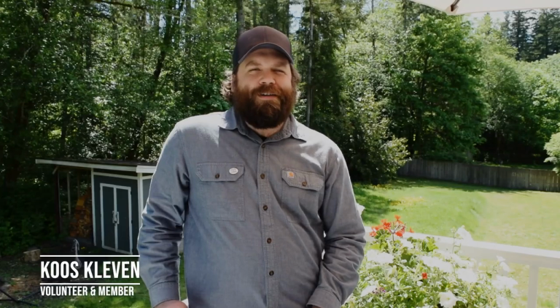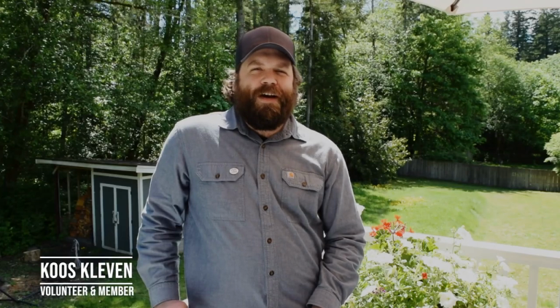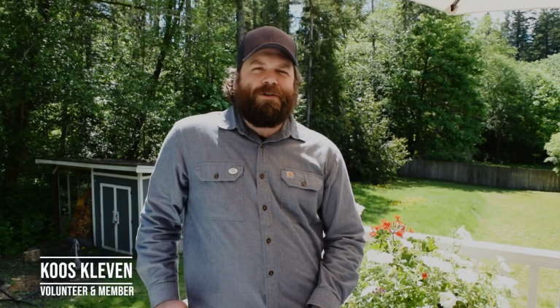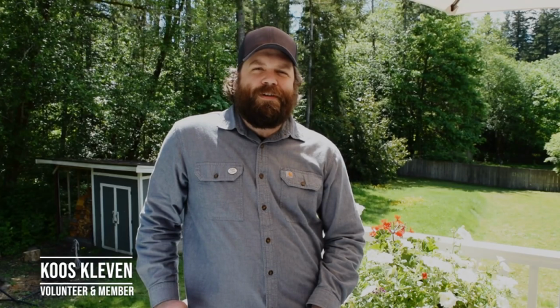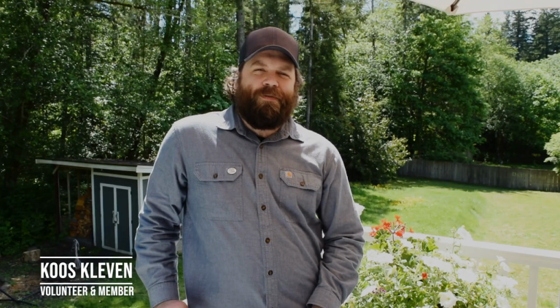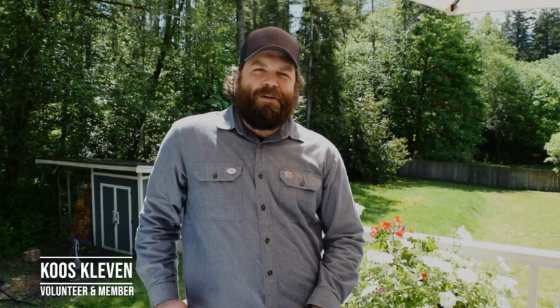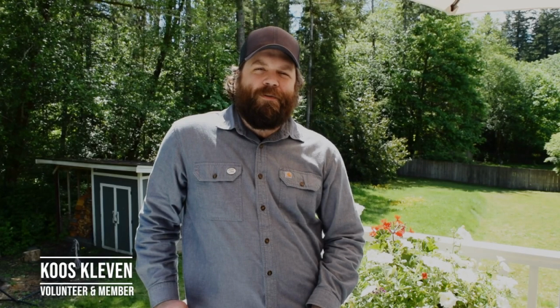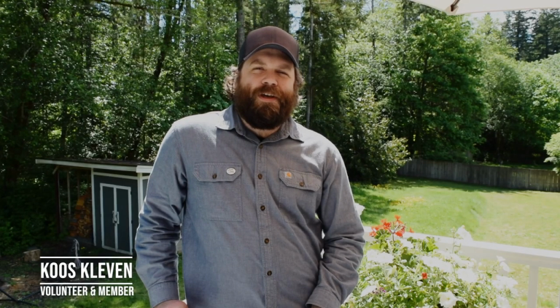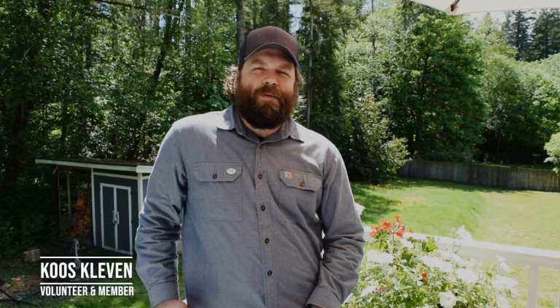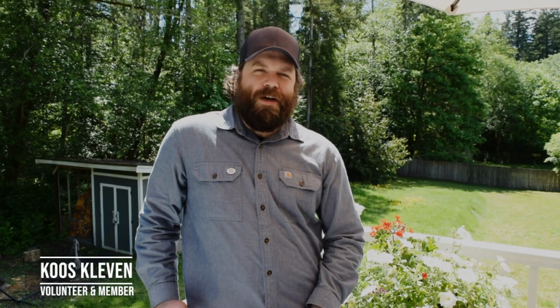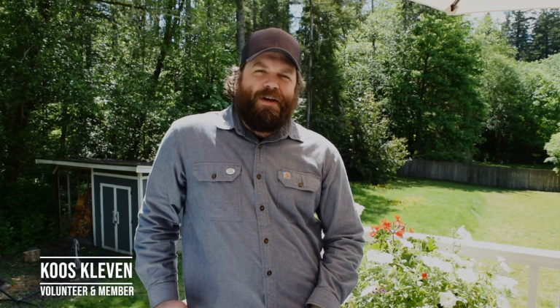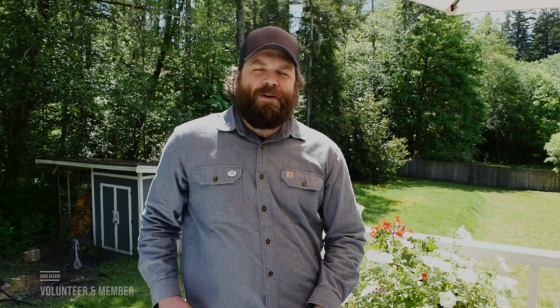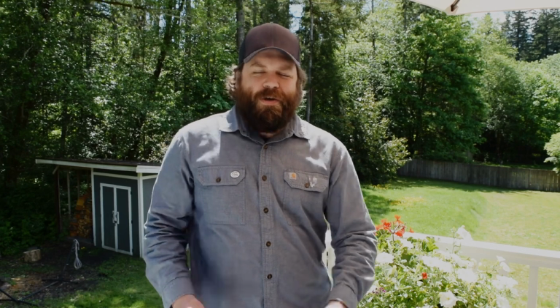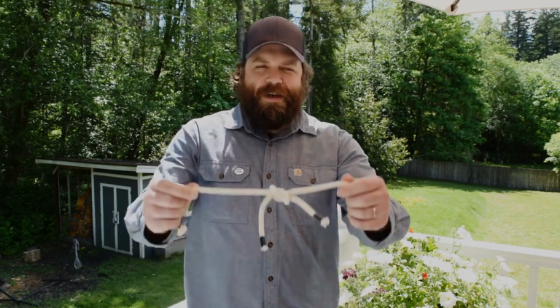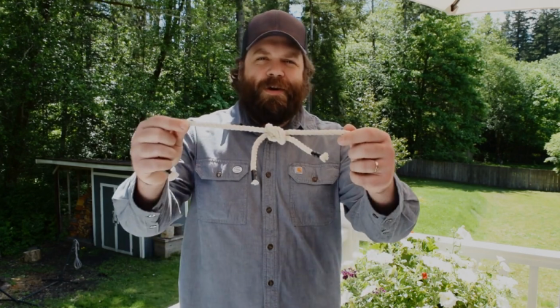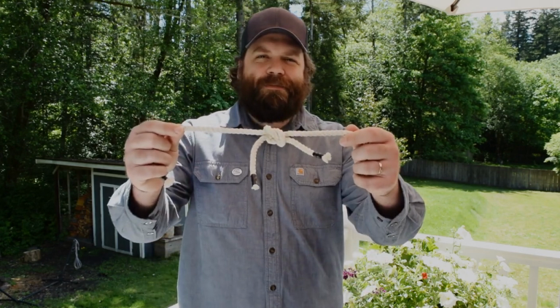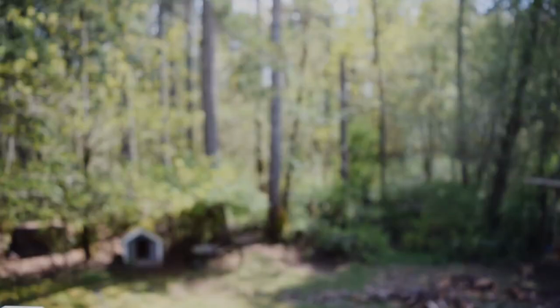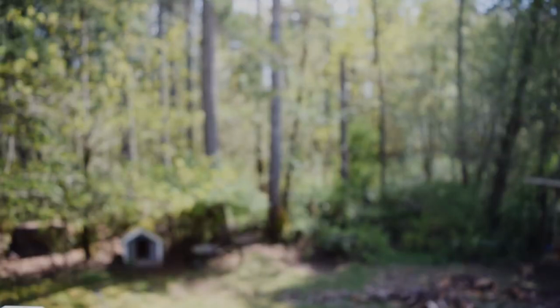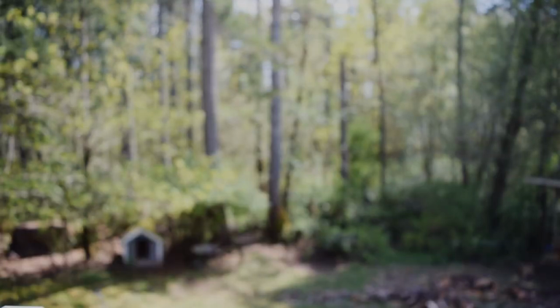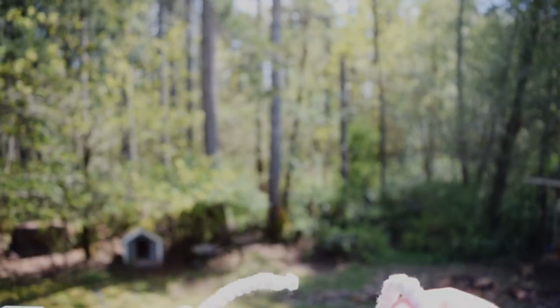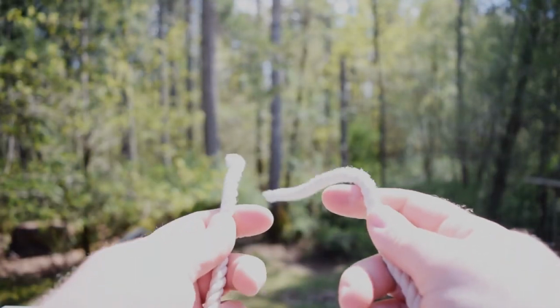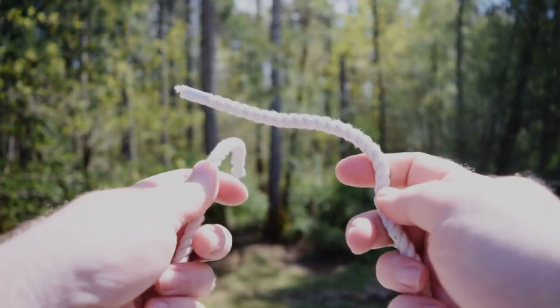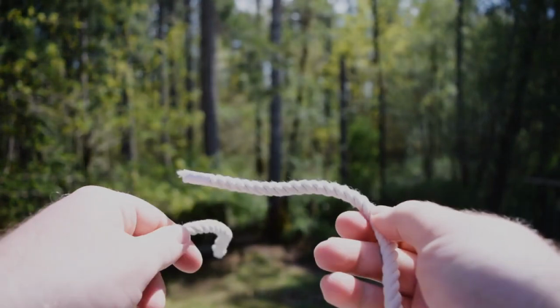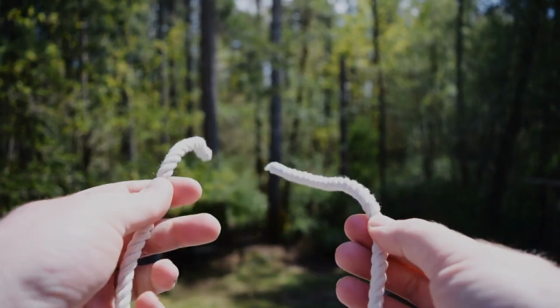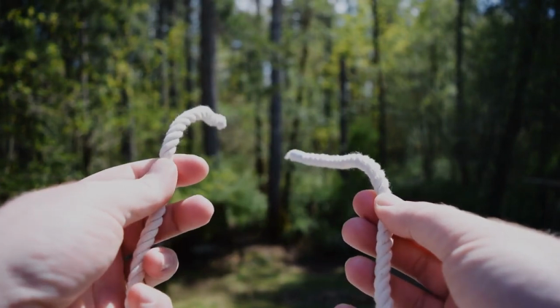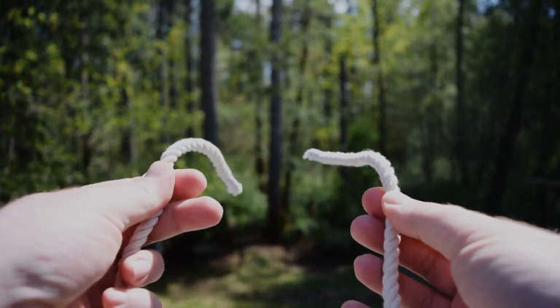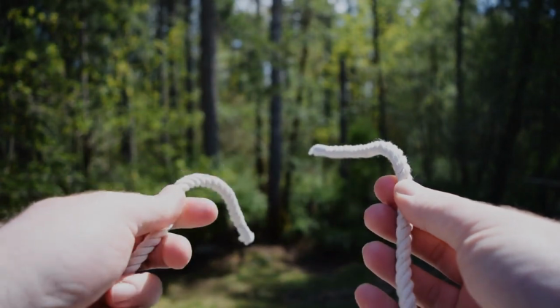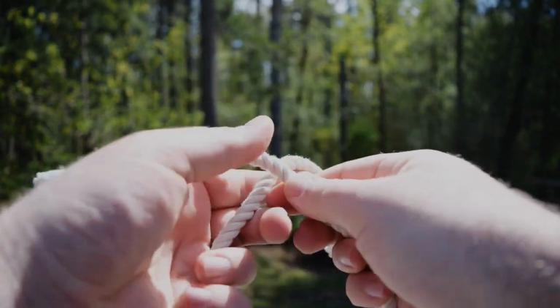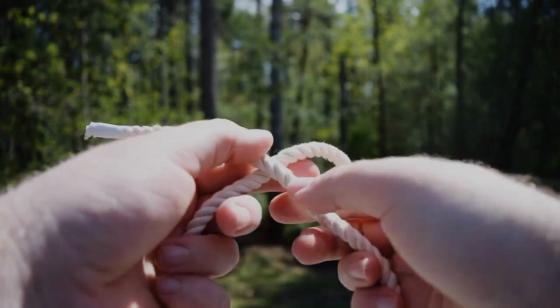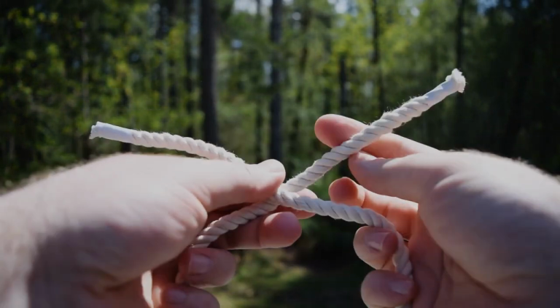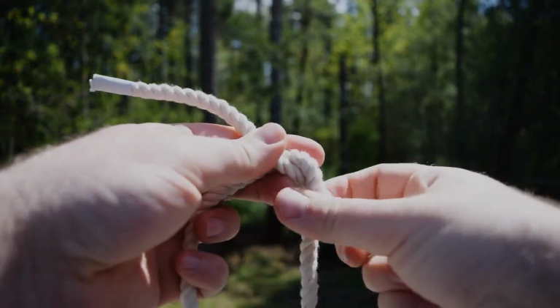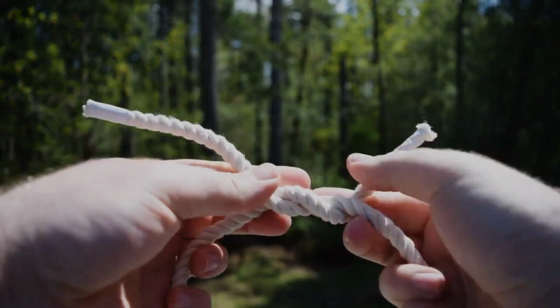Hi, I'm Coase Cleven. I'm a volunteer and member of the Gig Harbor Boat Shop, and I'm here to show you how to tie the square knot. The easiest way to remember how to tie the square knot is to think to yourself: right over left, left over right.